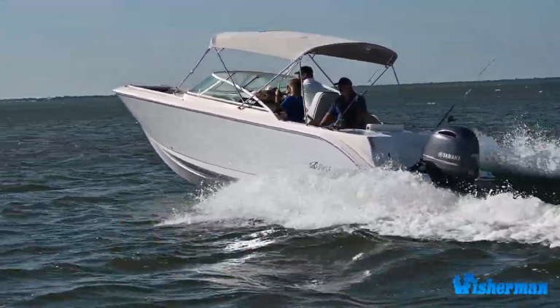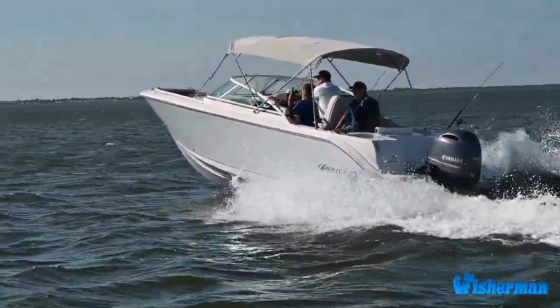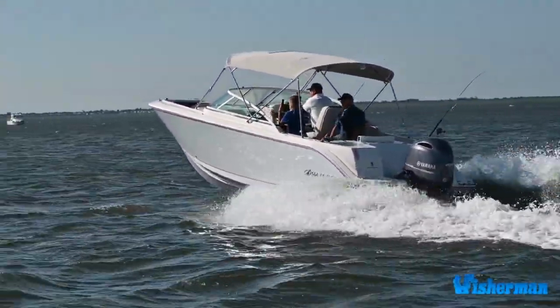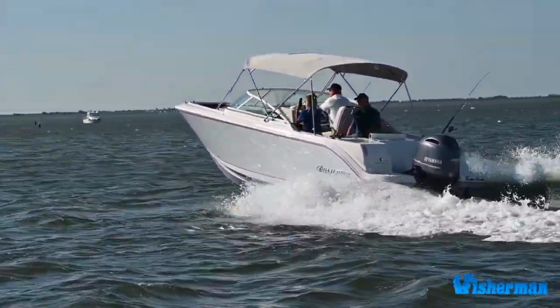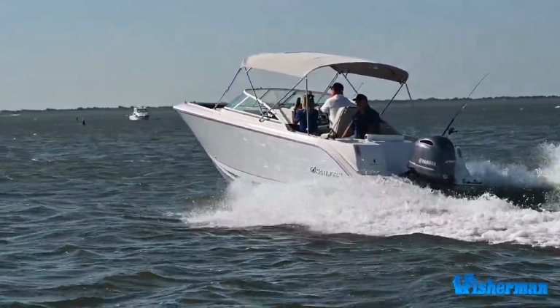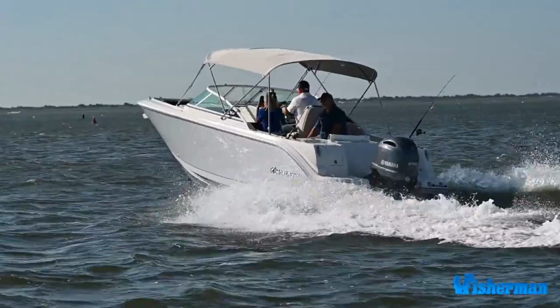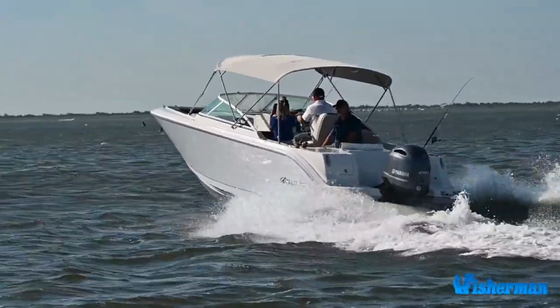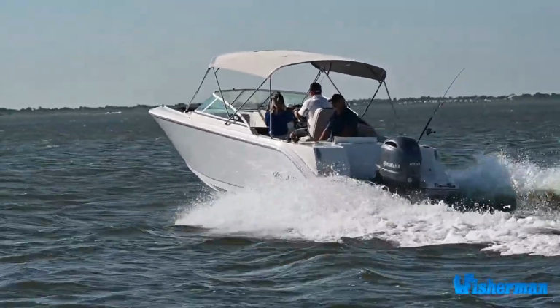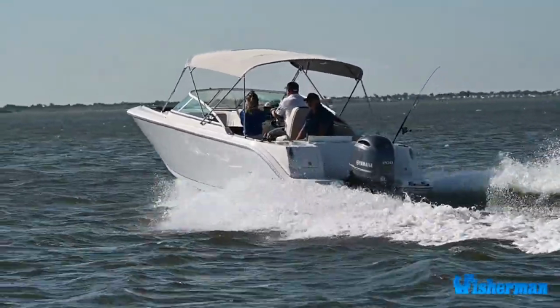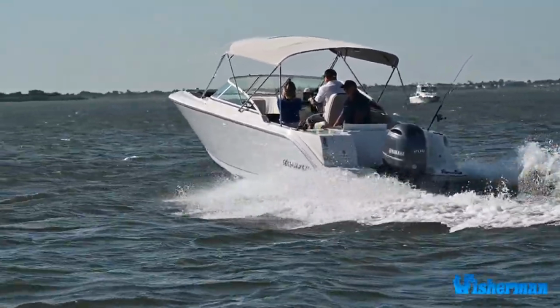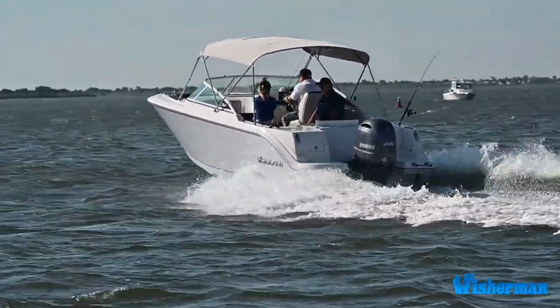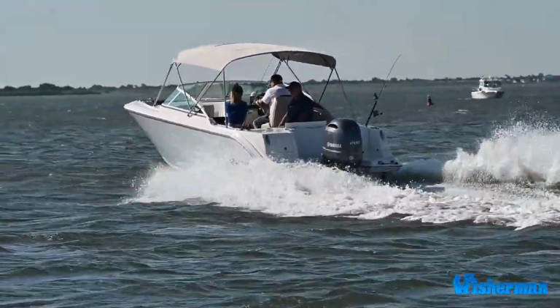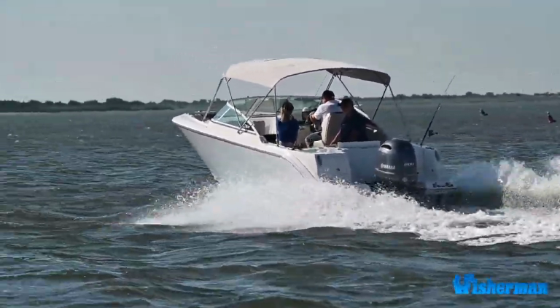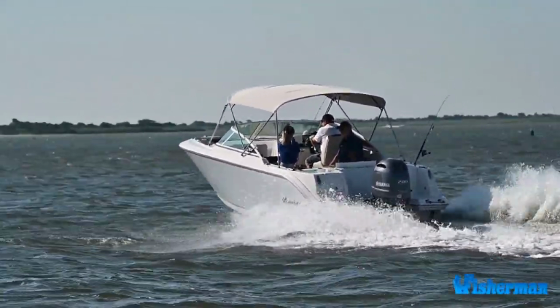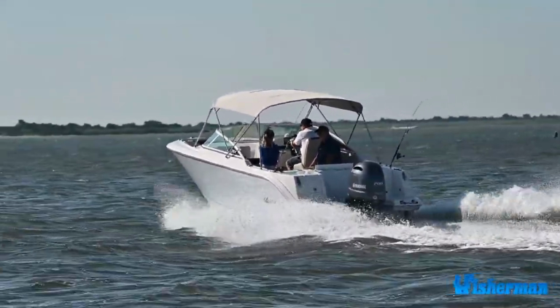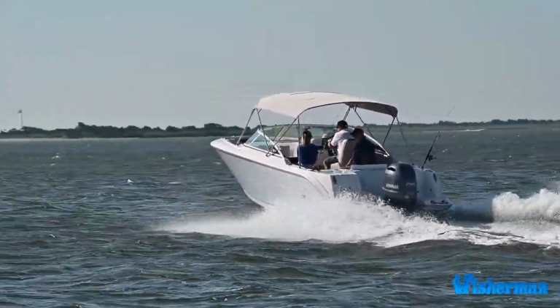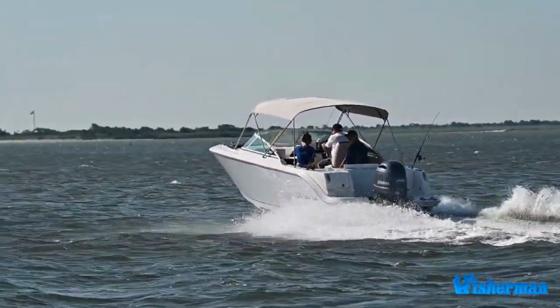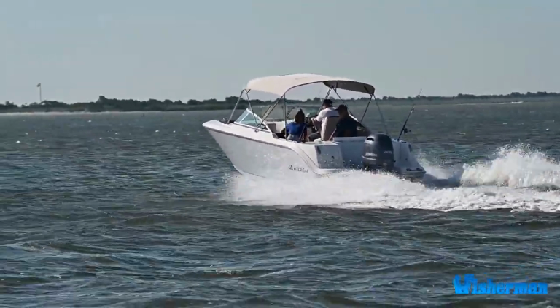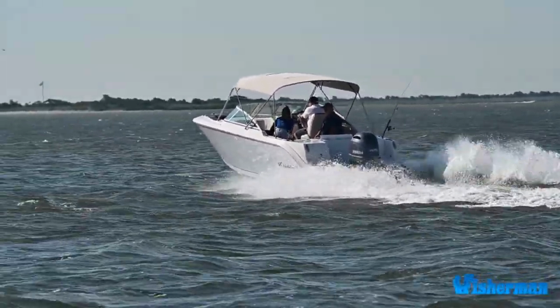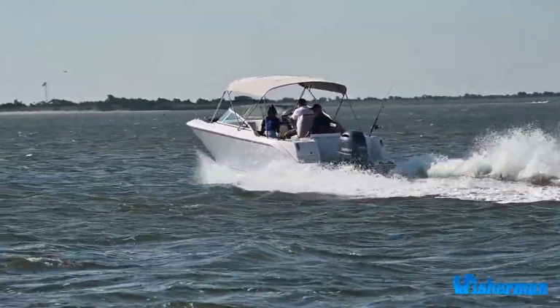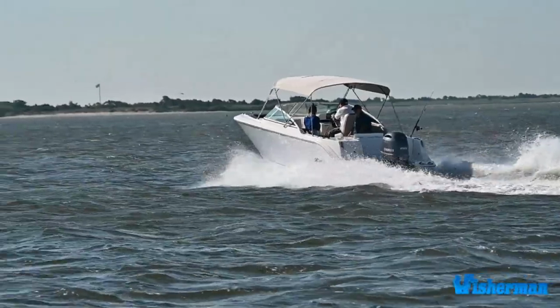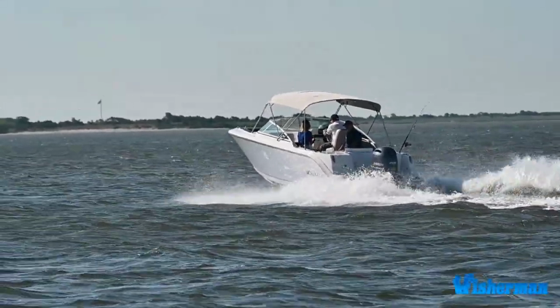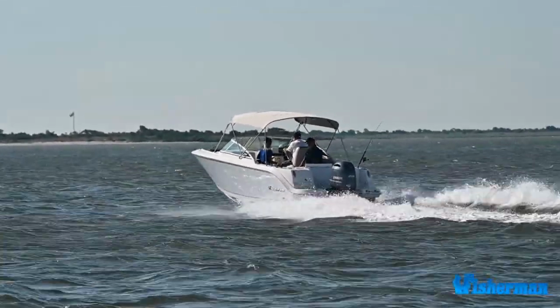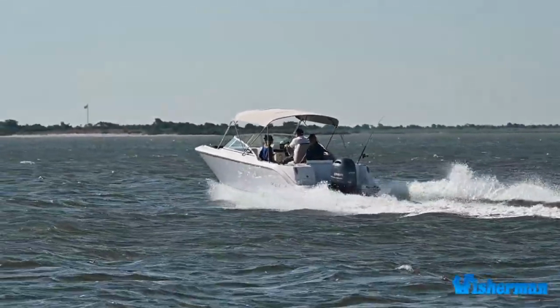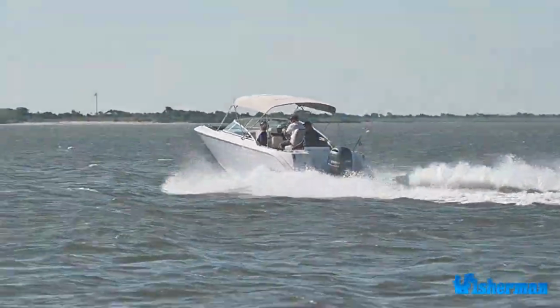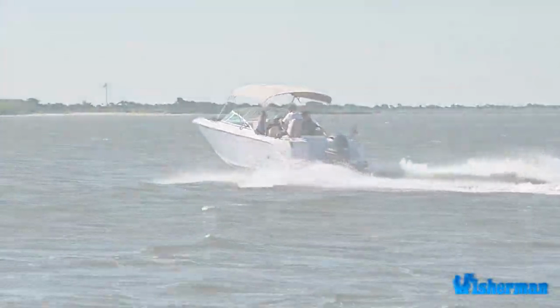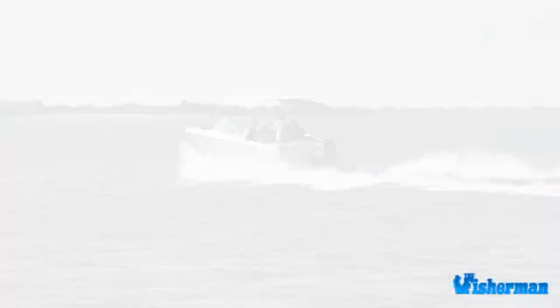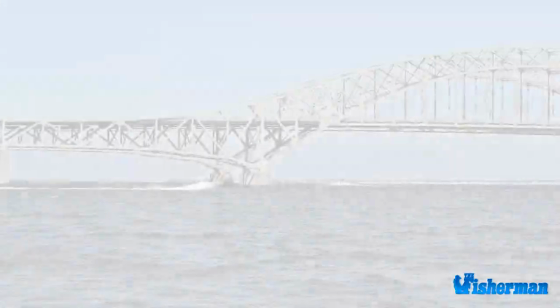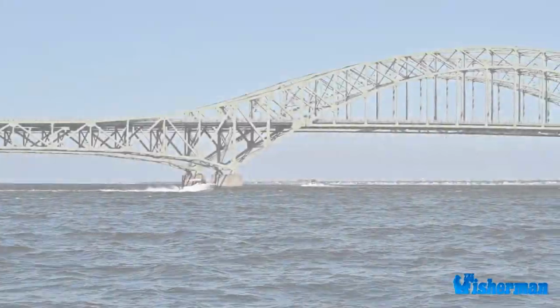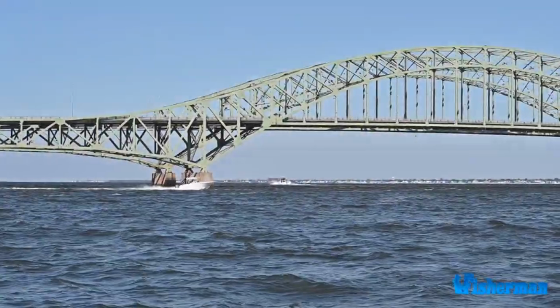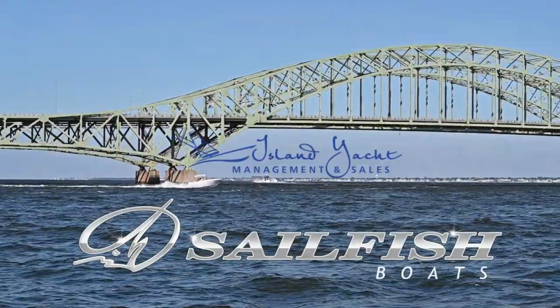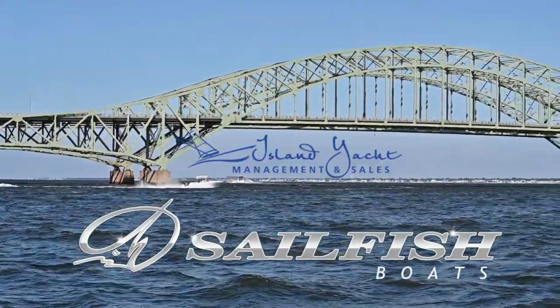If you're looking for the perfect family boat to take full advantage of all the great ways to have fun in places like the Great South Bay, check out the Sailfish 226 dual console.